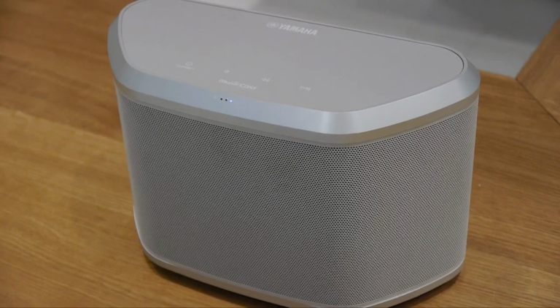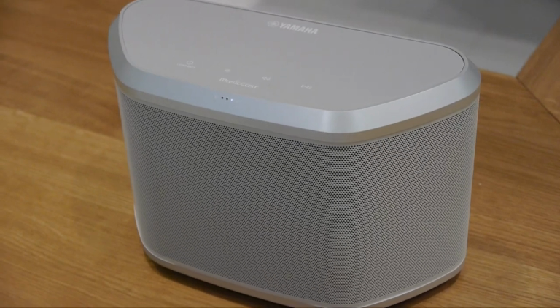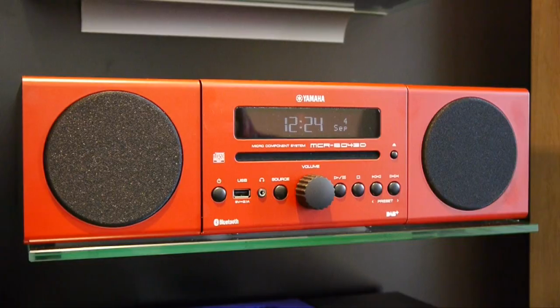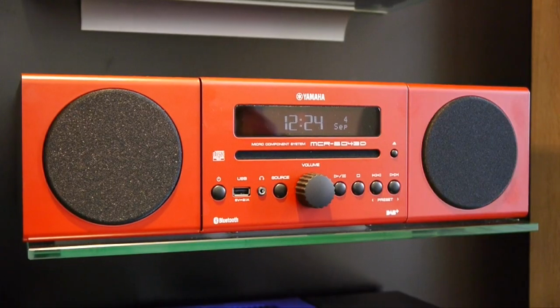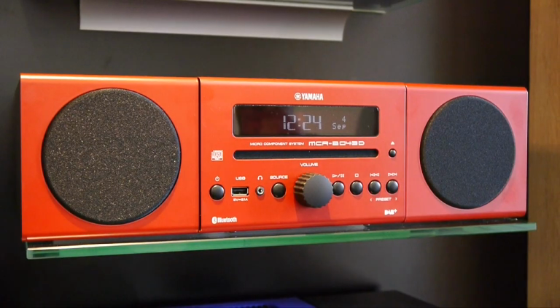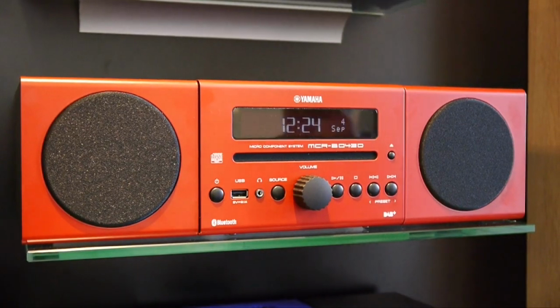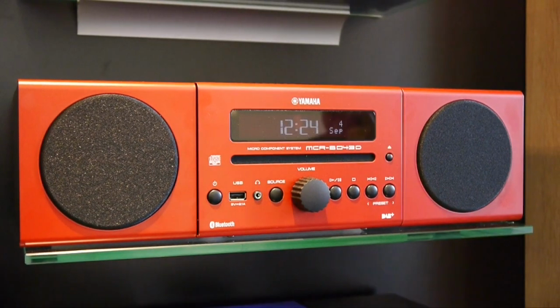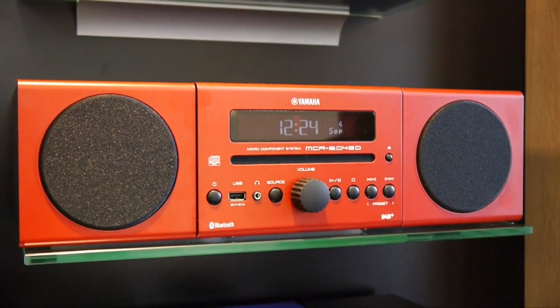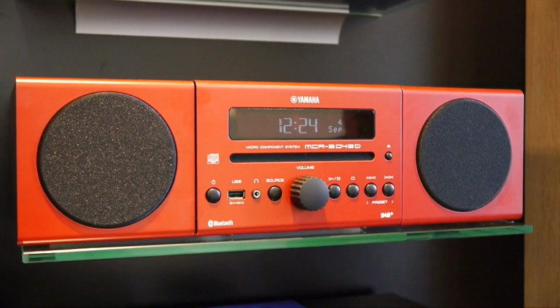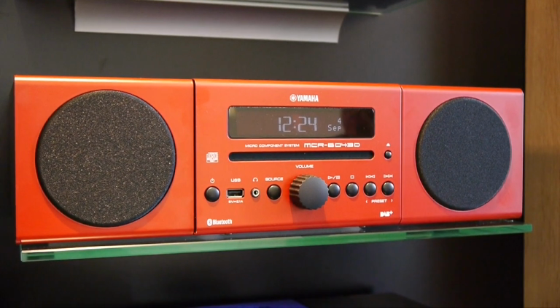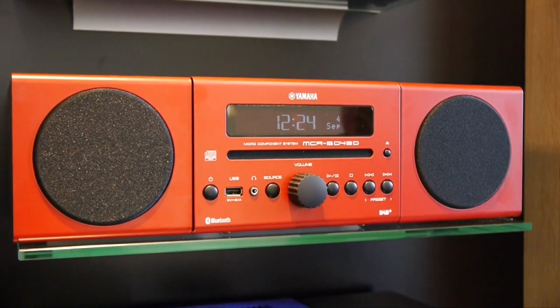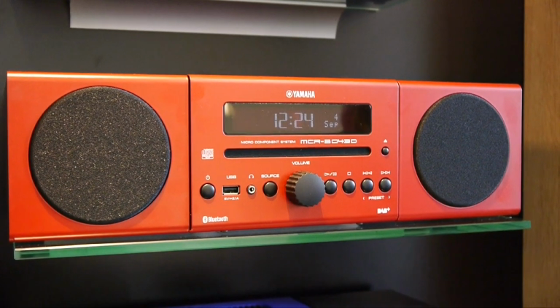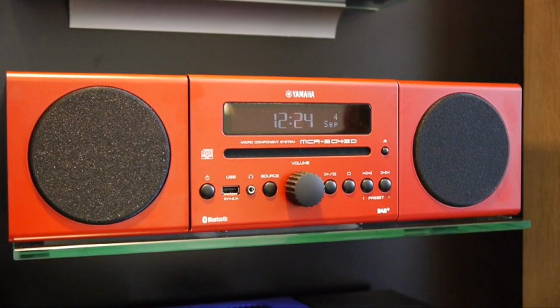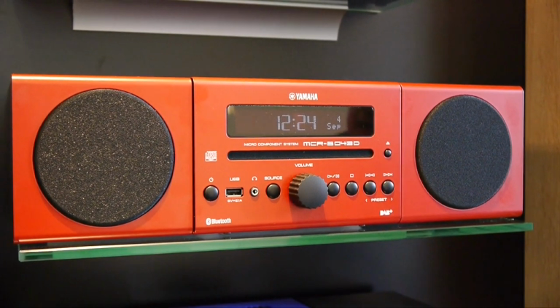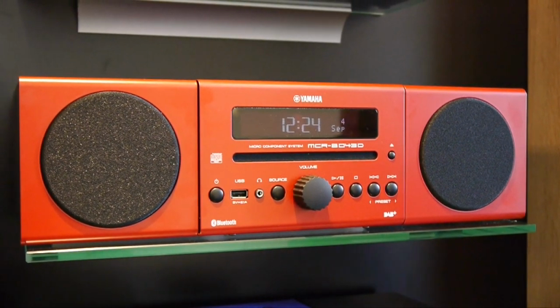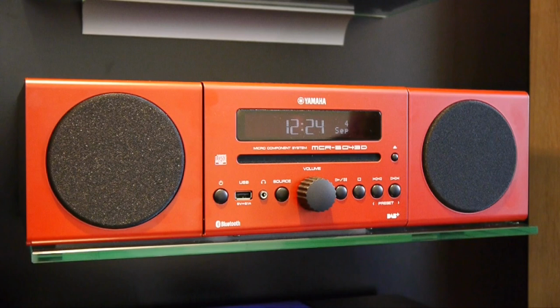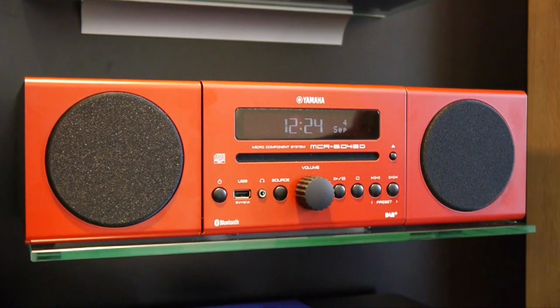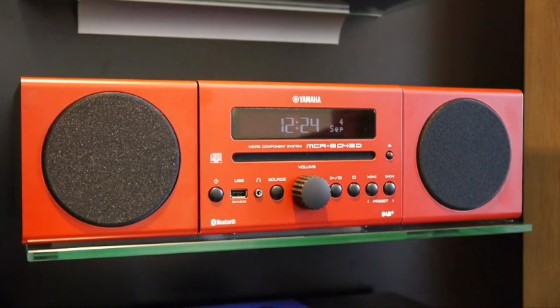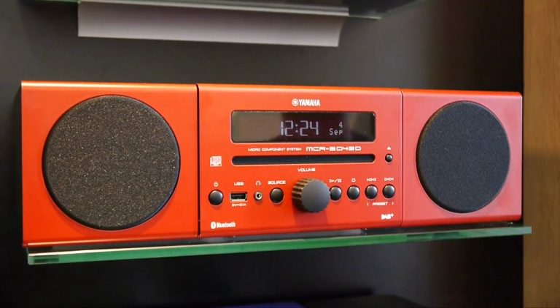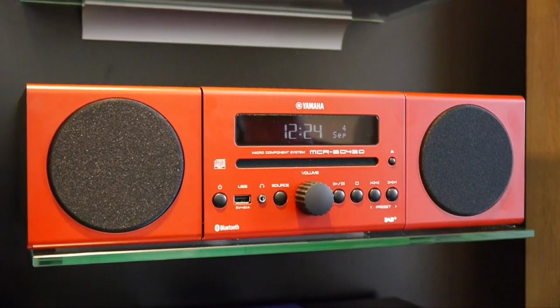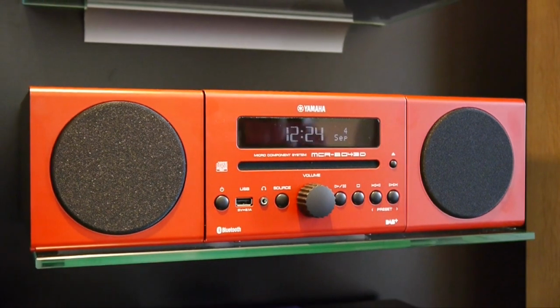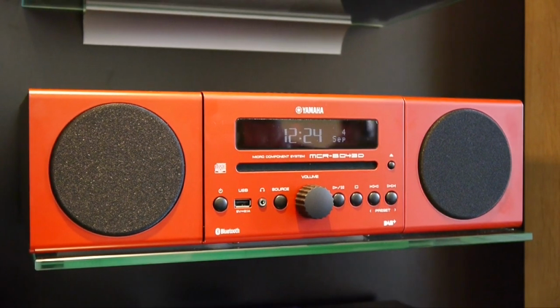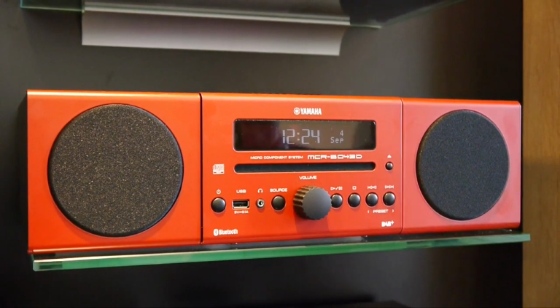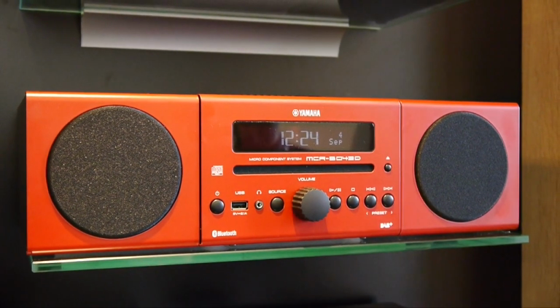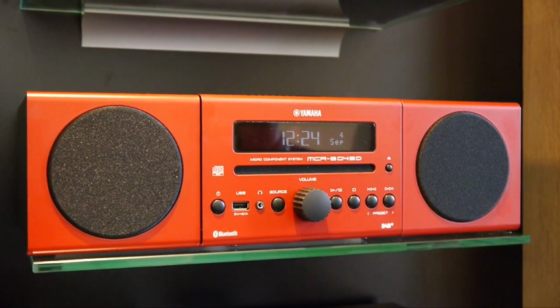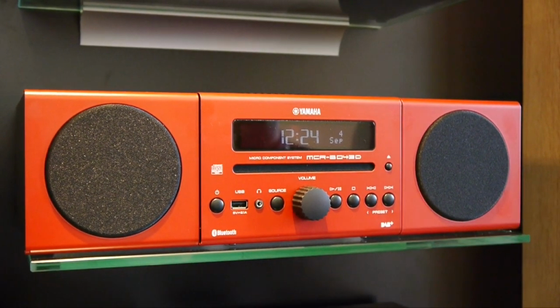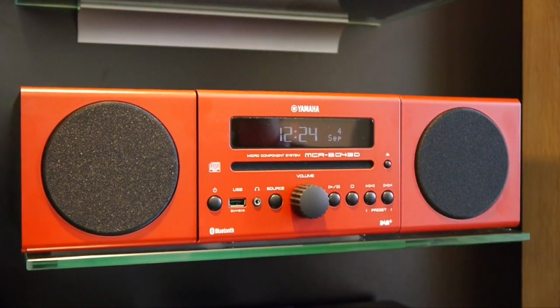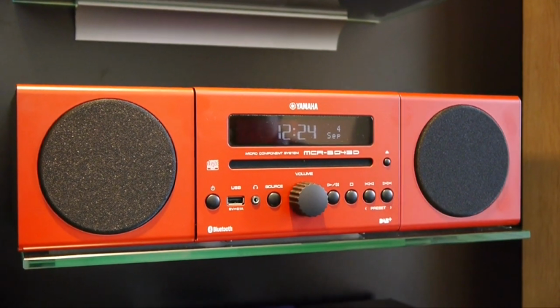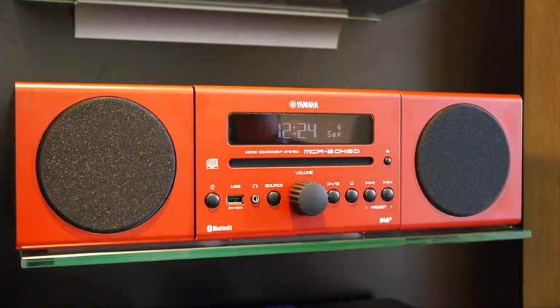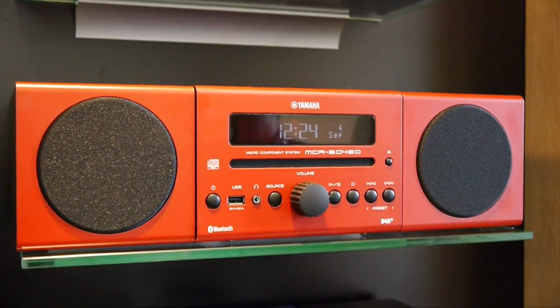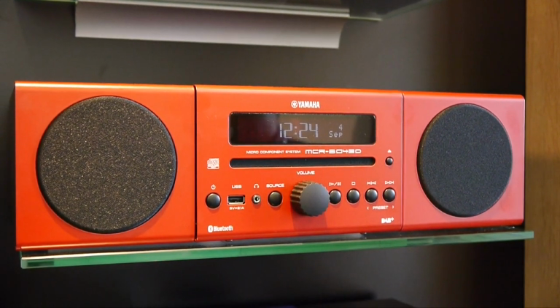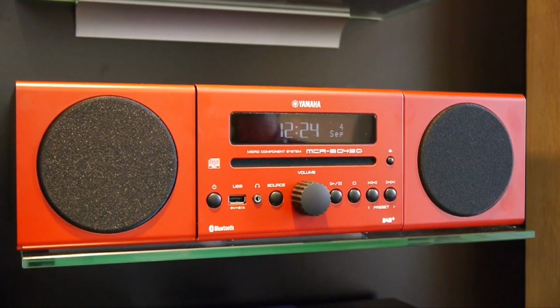In terms of microsystems, Yamaha had their MCR-B043, which comes with built-in DAB radio and CD player, along with some very funky colors.